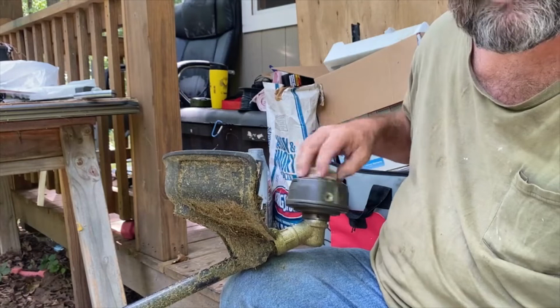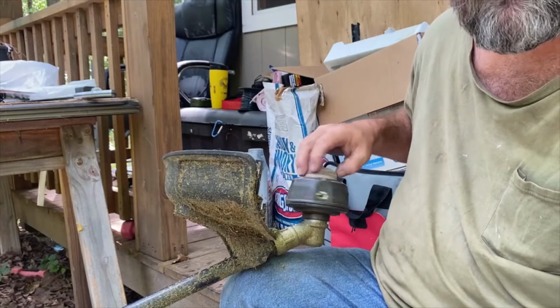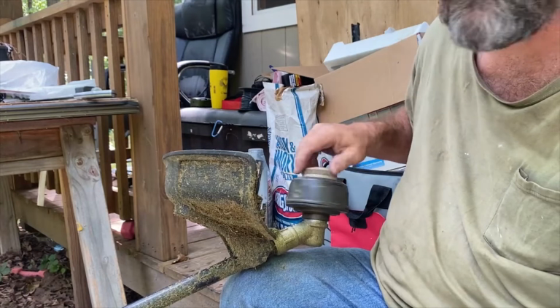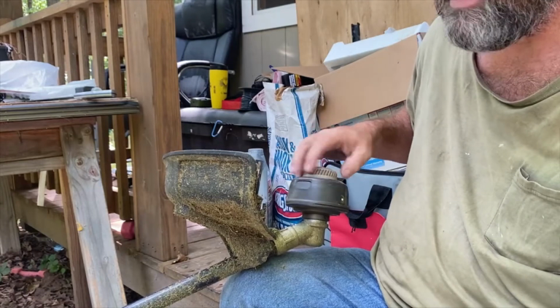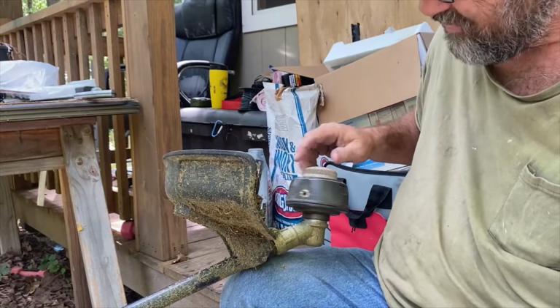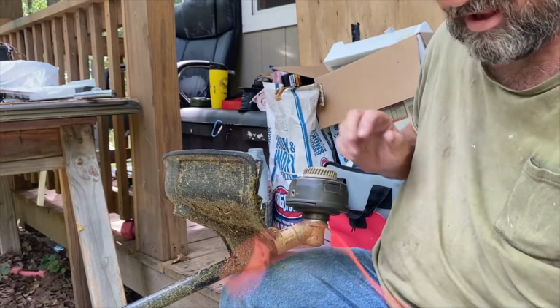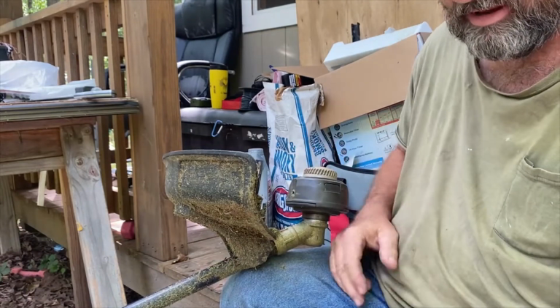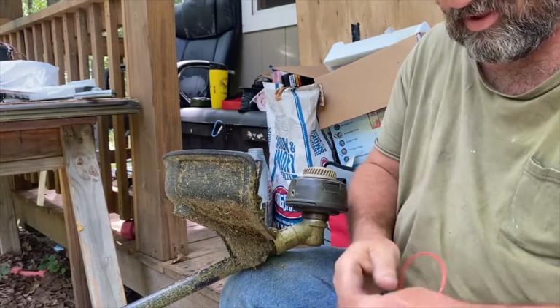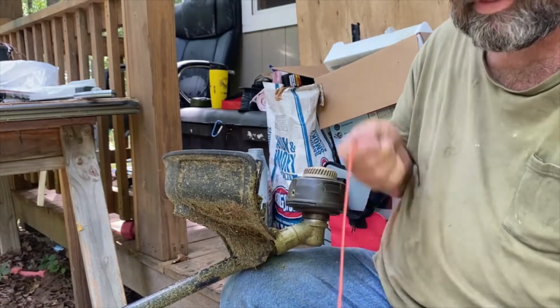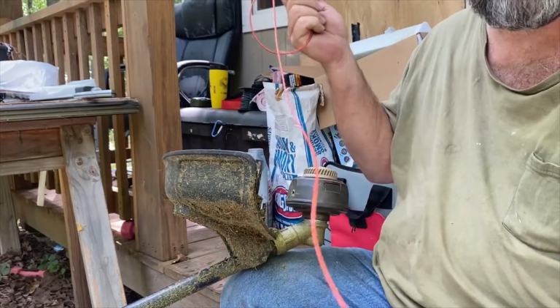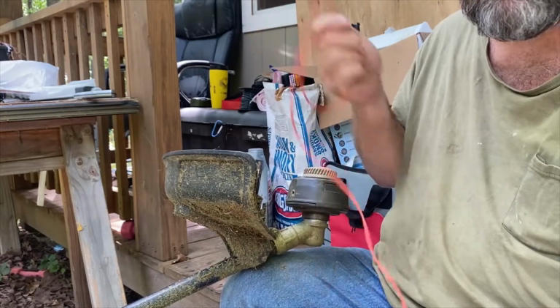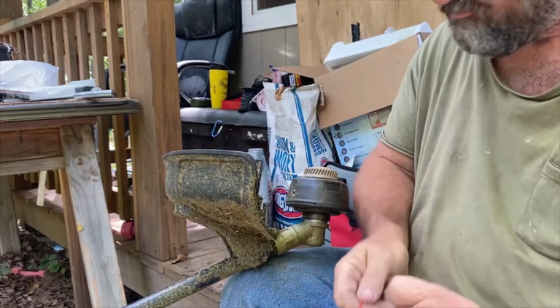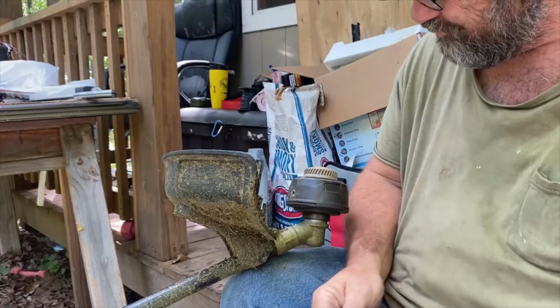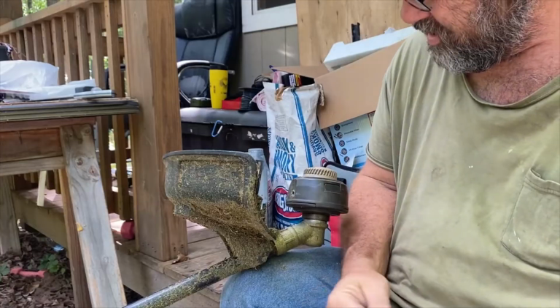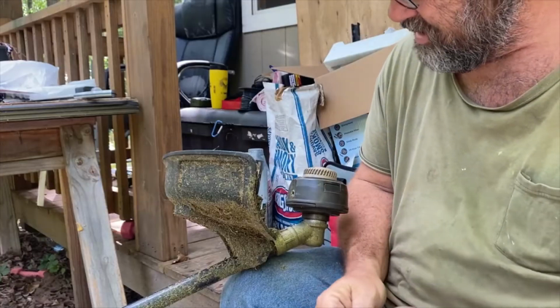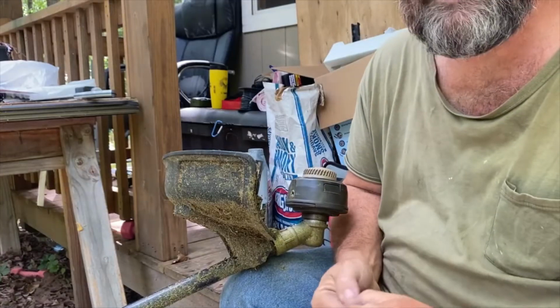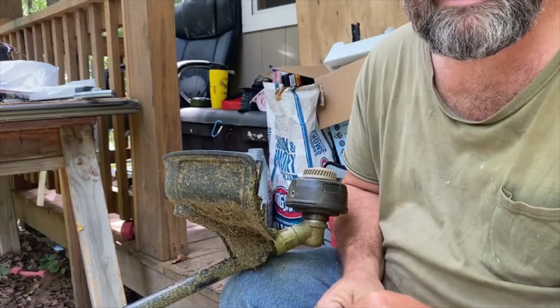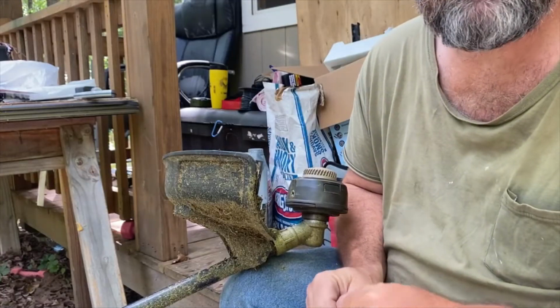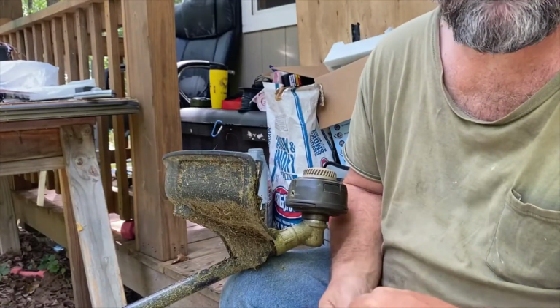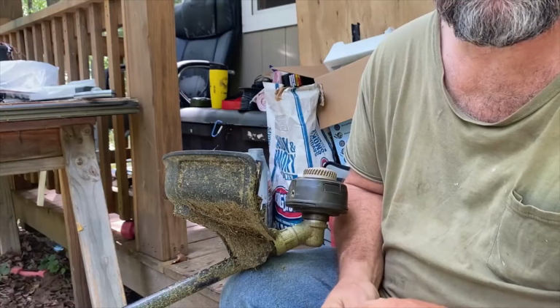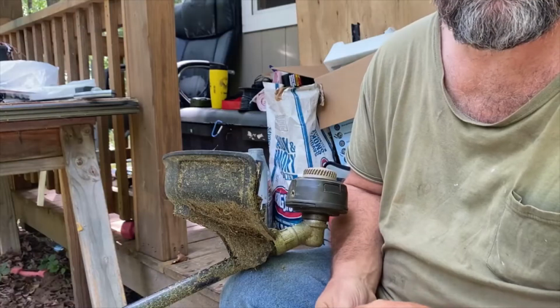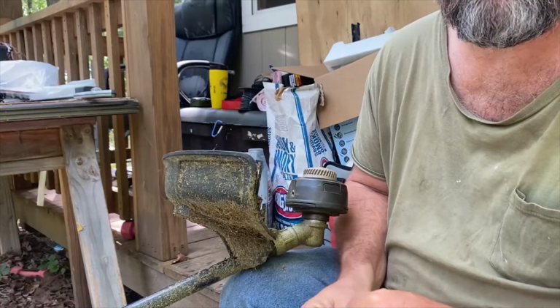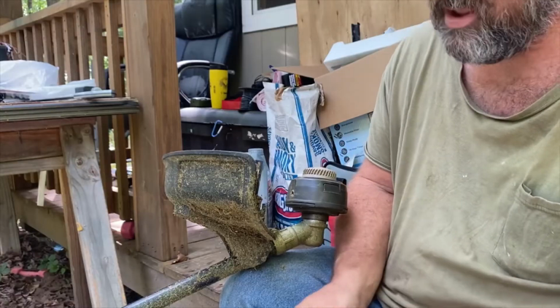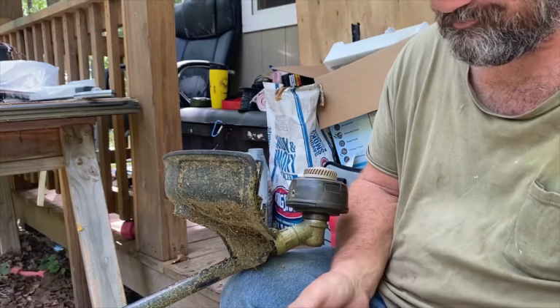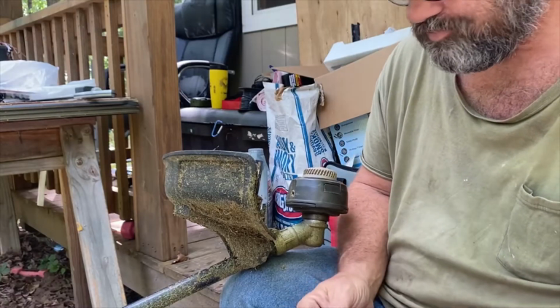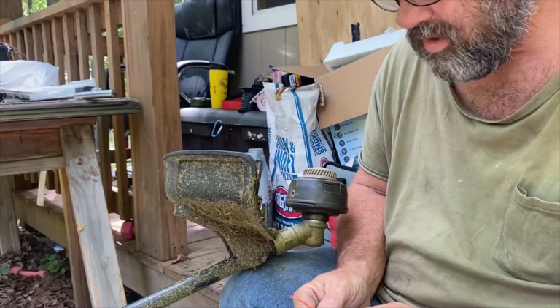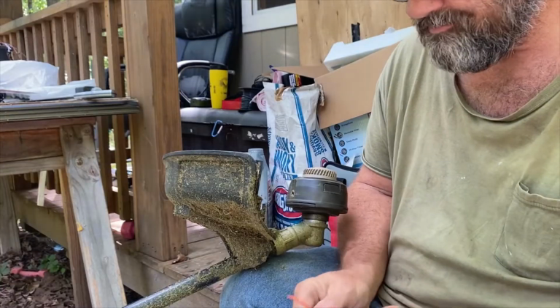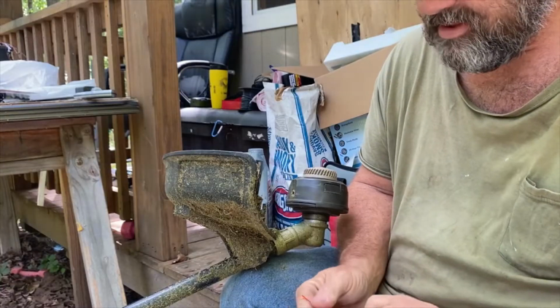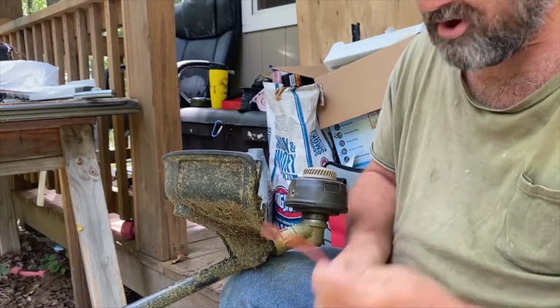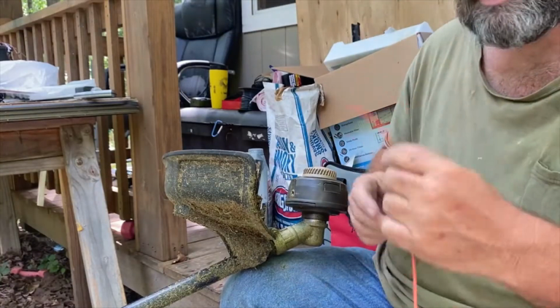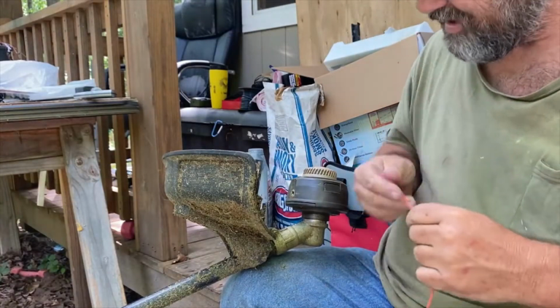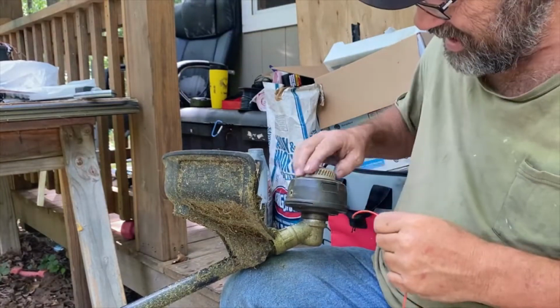The old four-cycle Black Max is out of line, so this is the line they sent me with it. Today I'm going to show you how to load this bullhead.